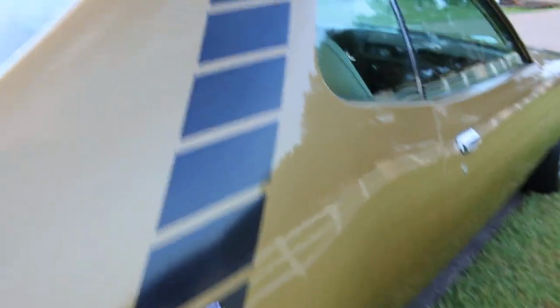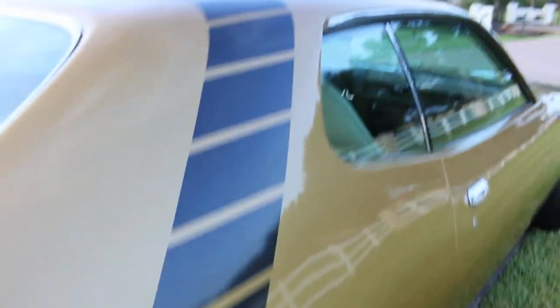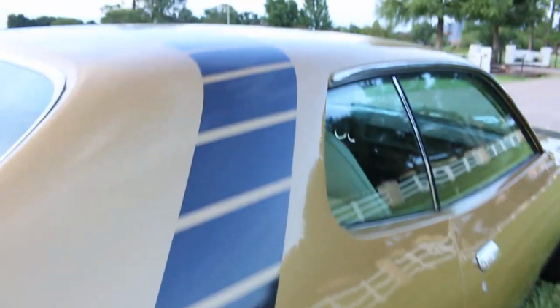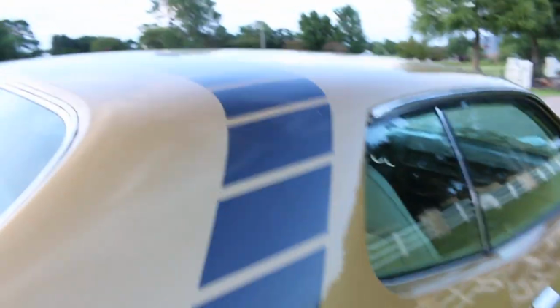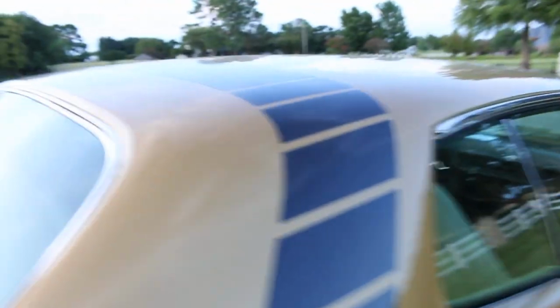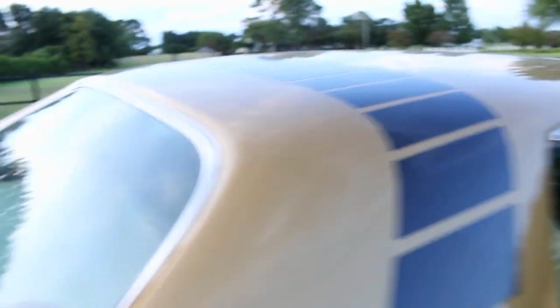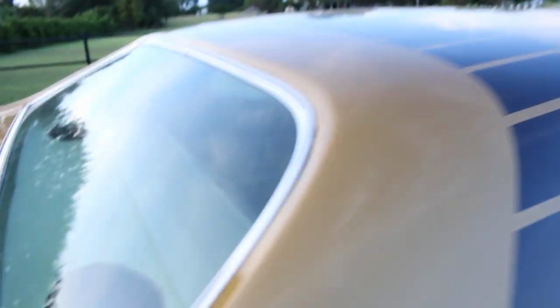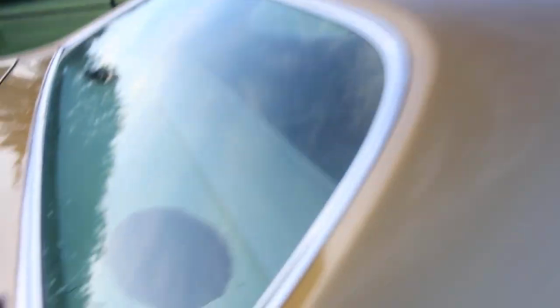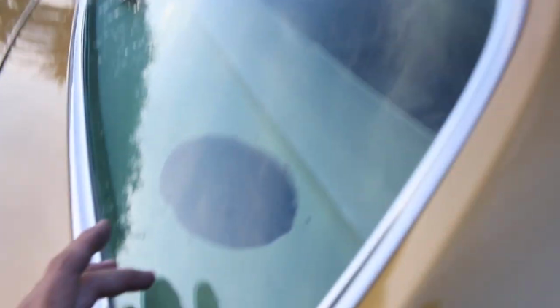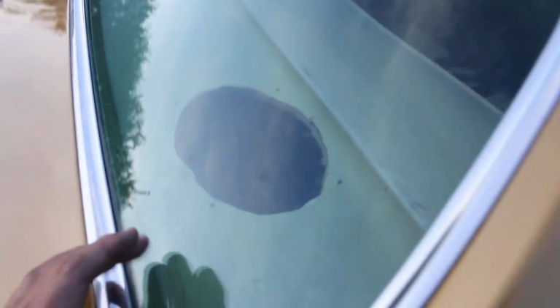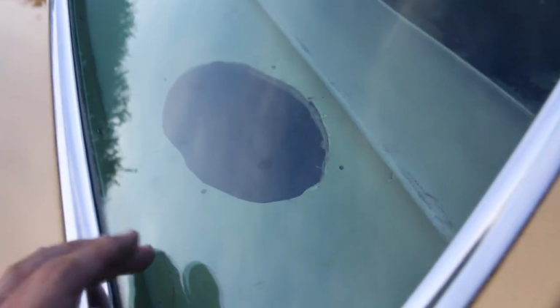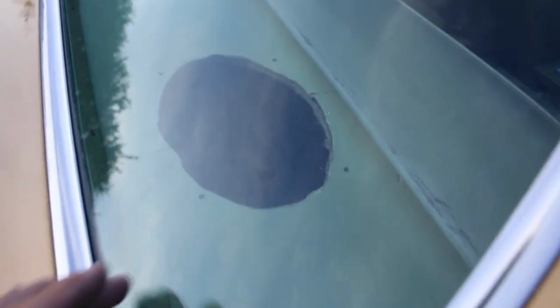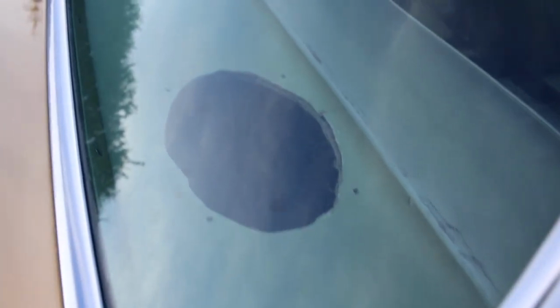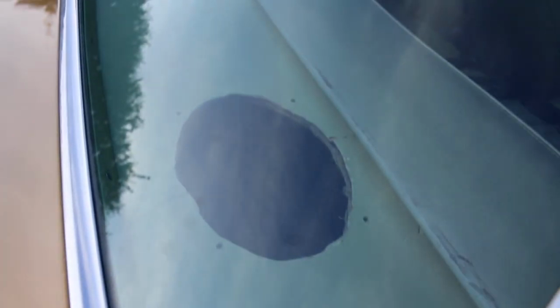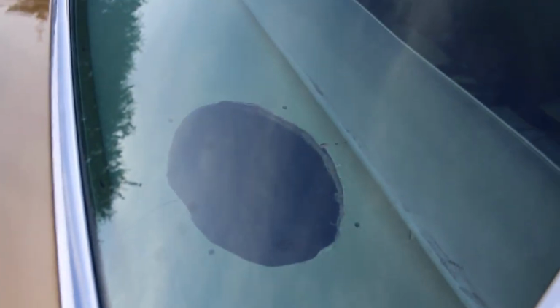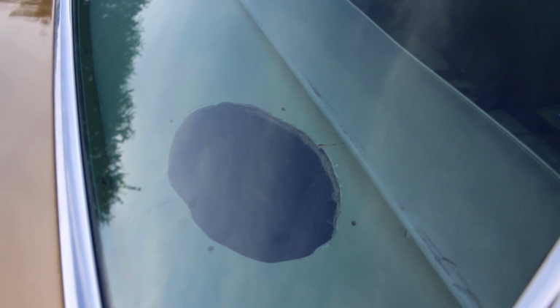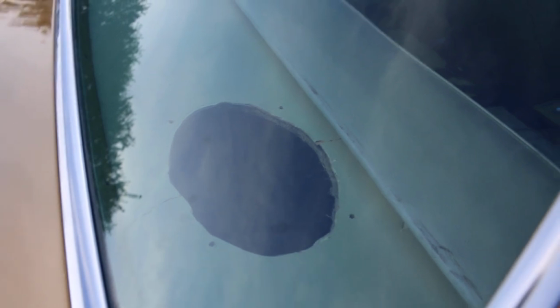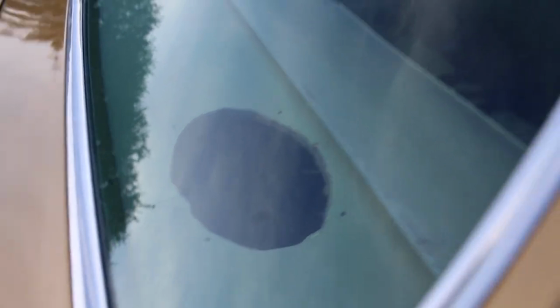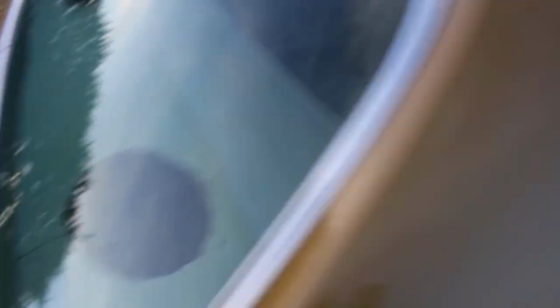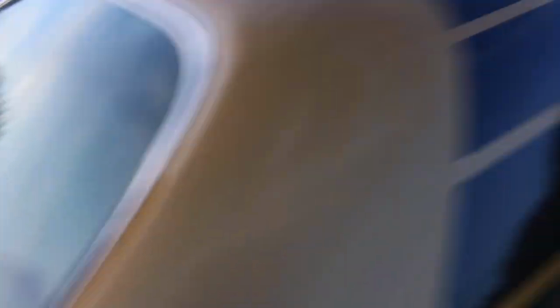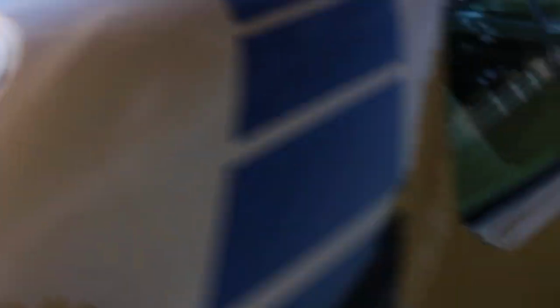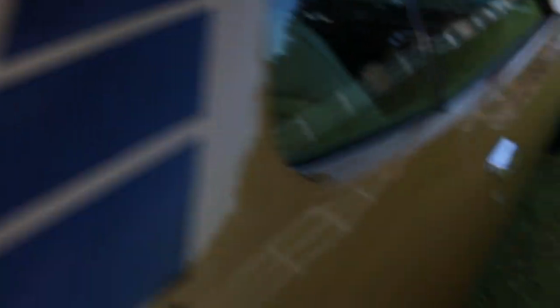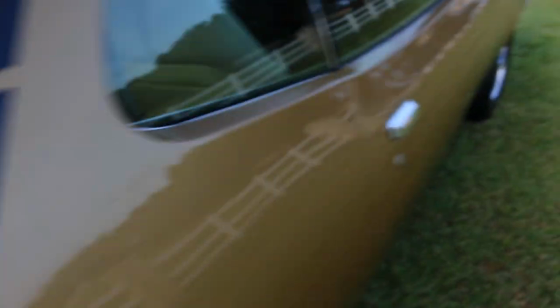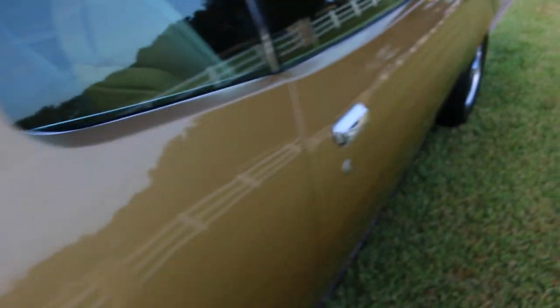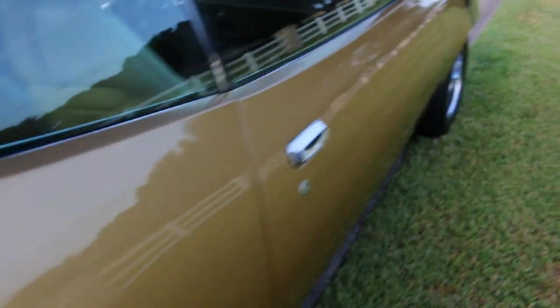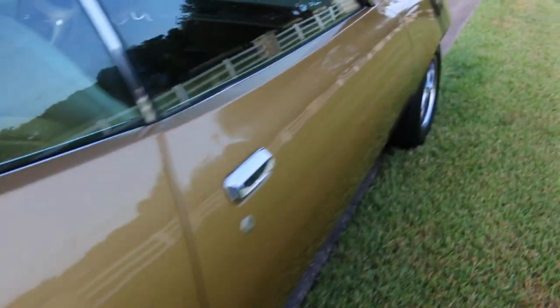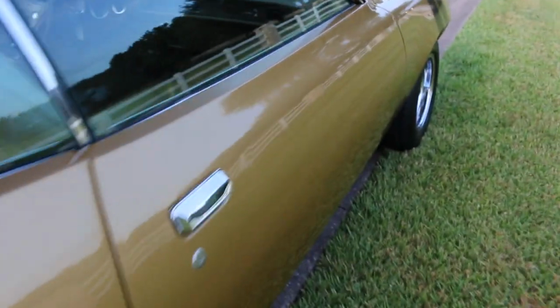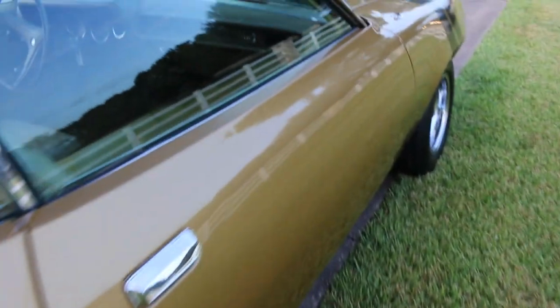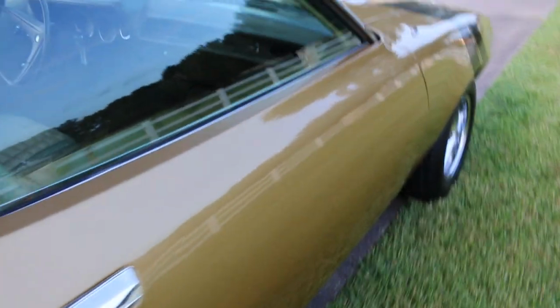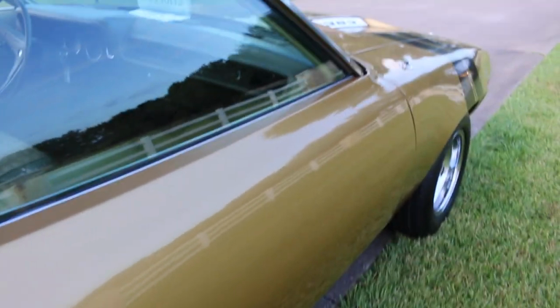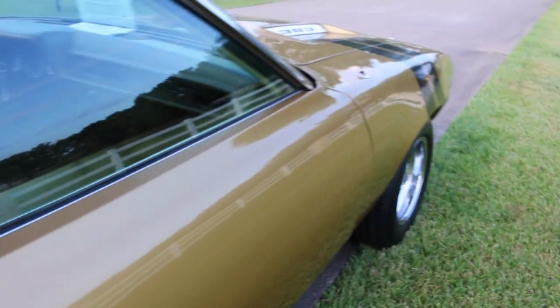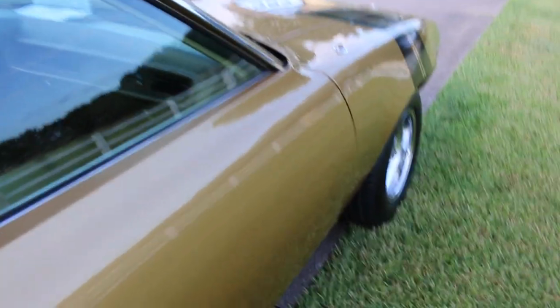The speakers are not installed, but they're in the trunk, so at least they come with the car. They're probably pretty old.